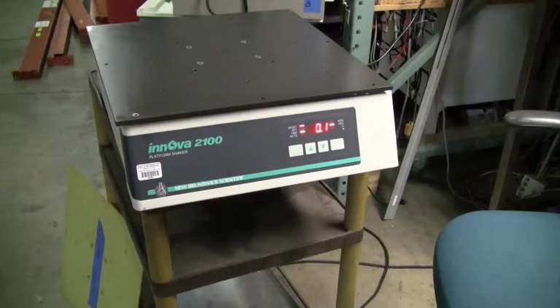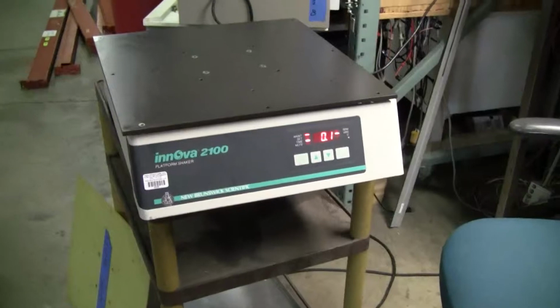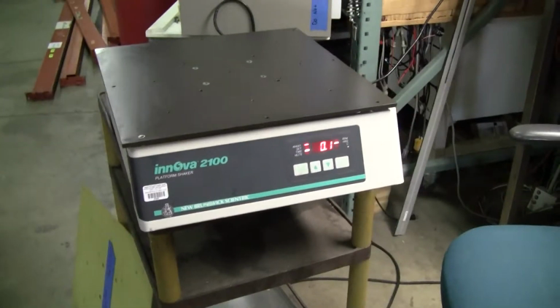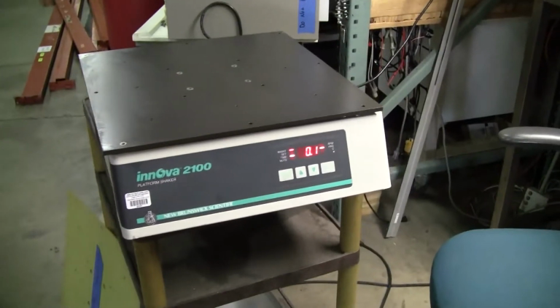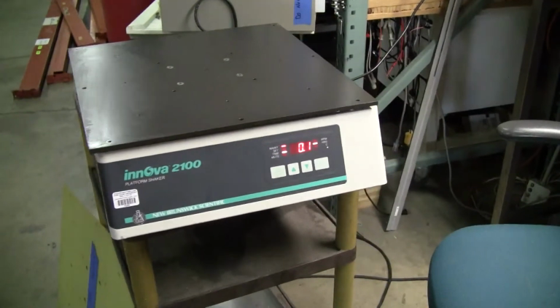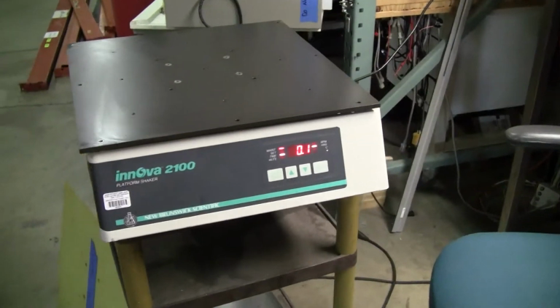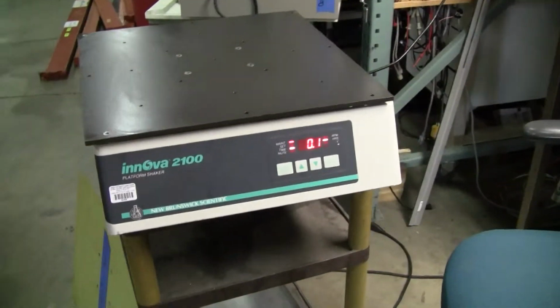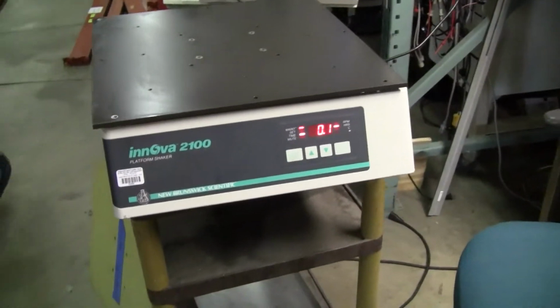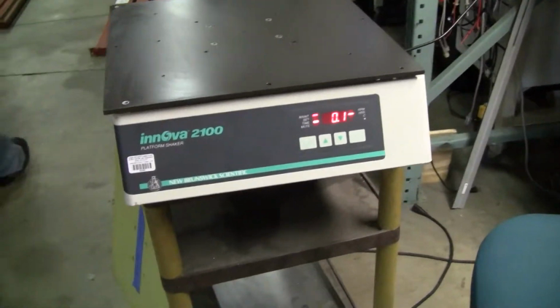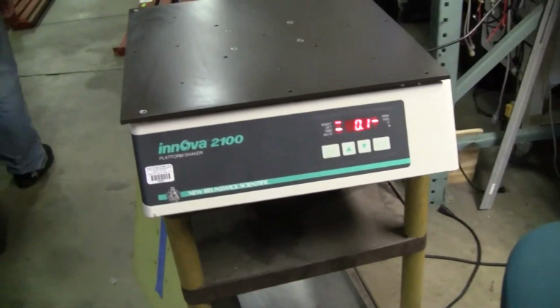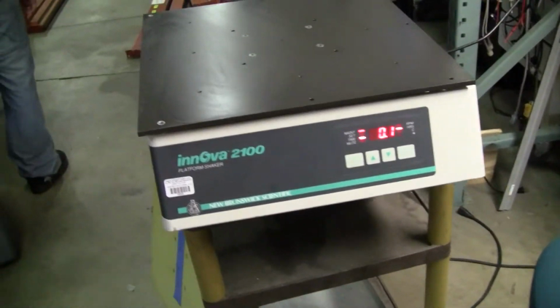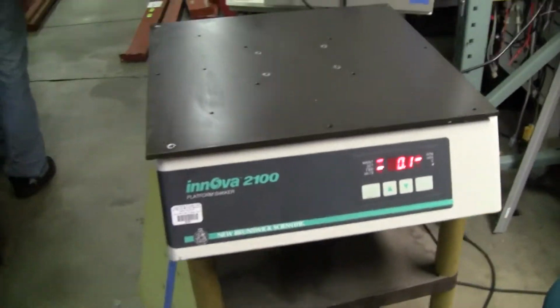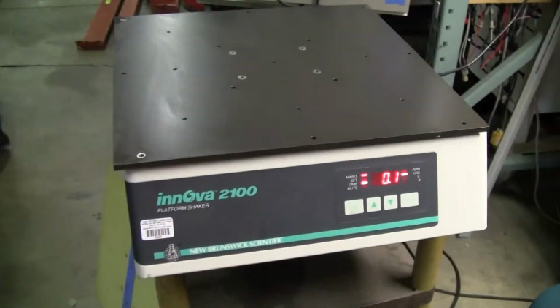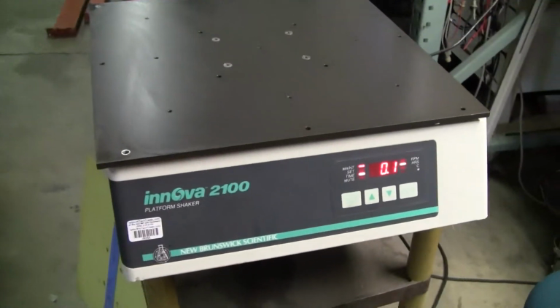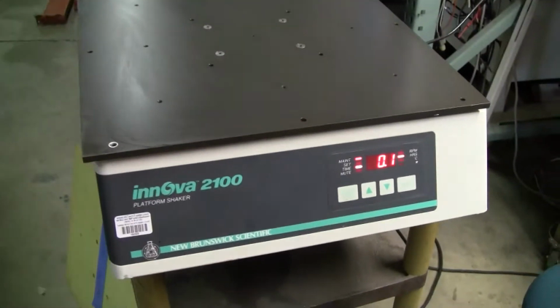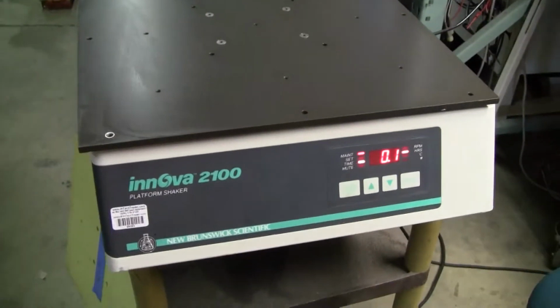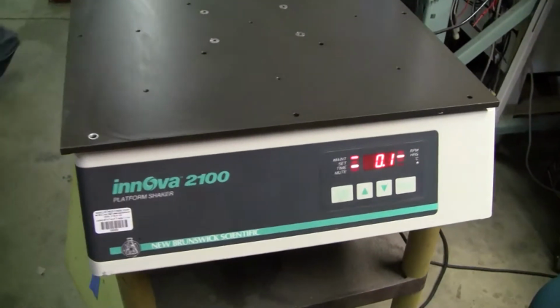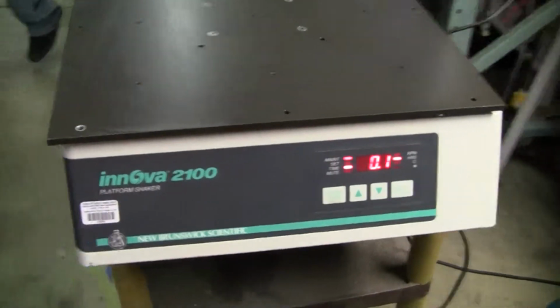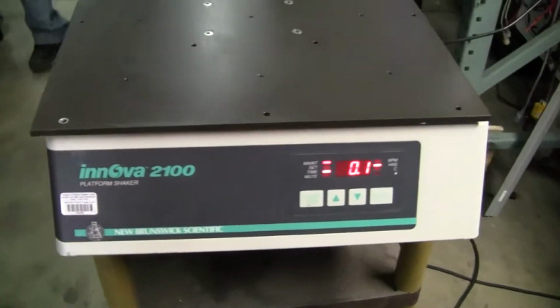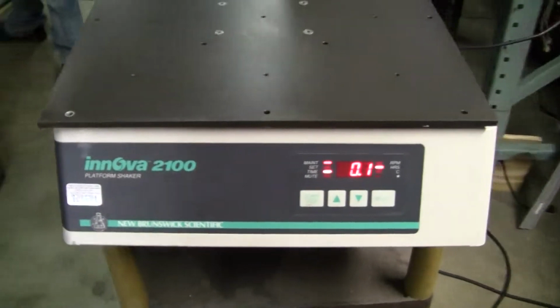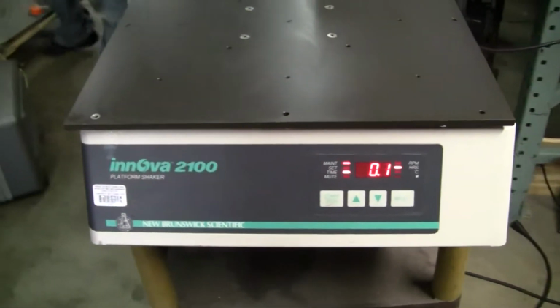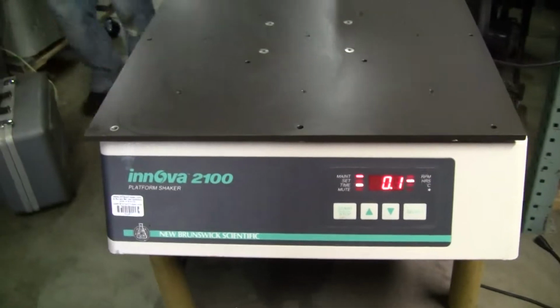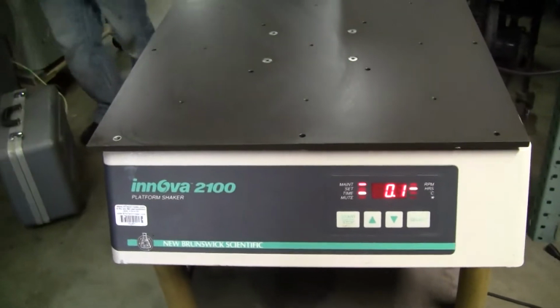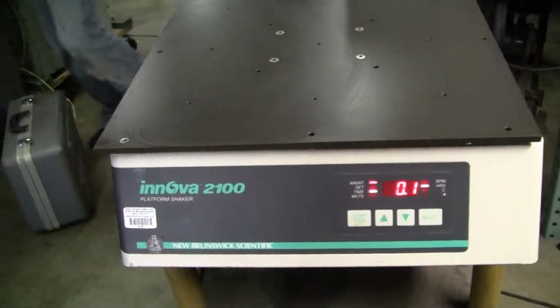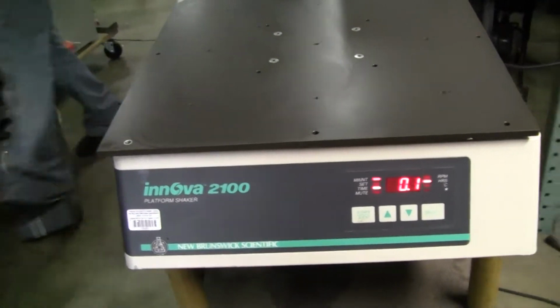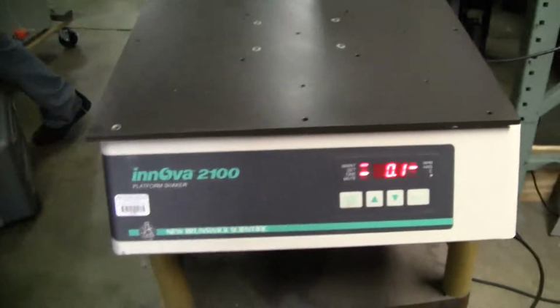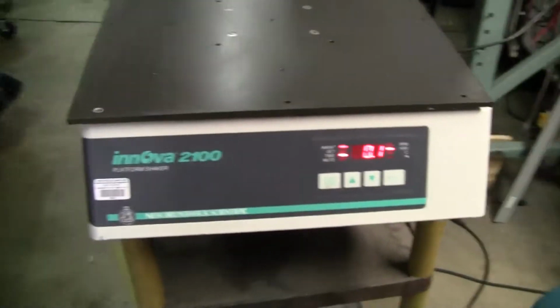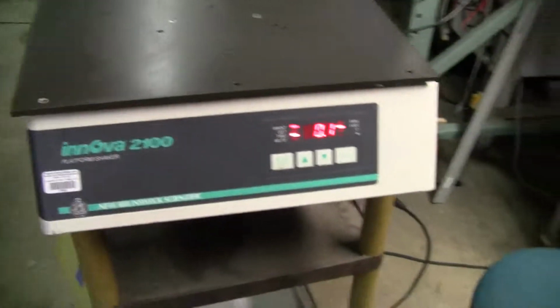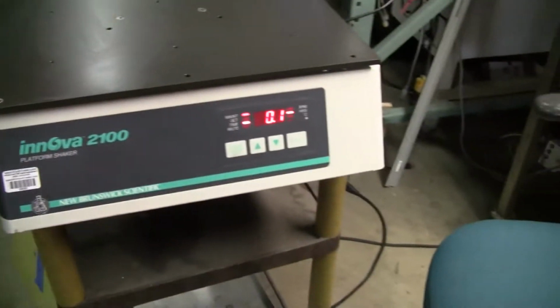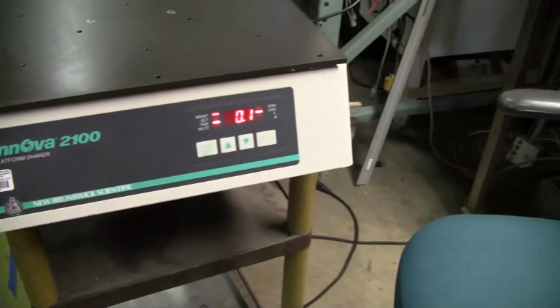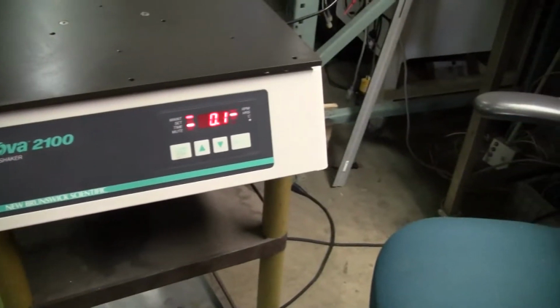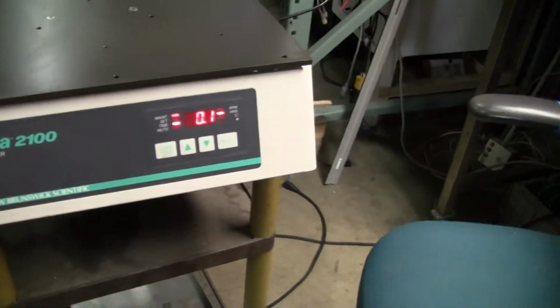Hi, this is Michael Naitow from HitechTrader. Today we're looking at the Innova 2100 platform shaker. It's a digital platform shaker.